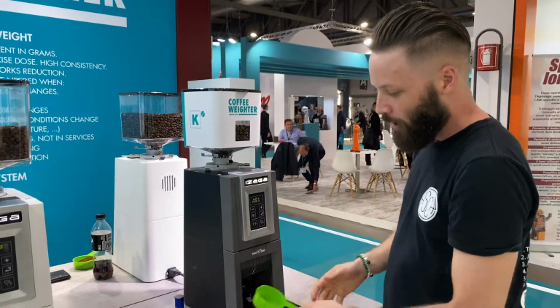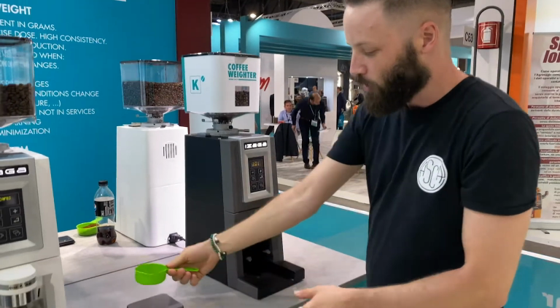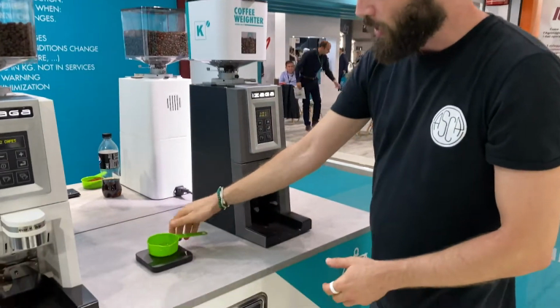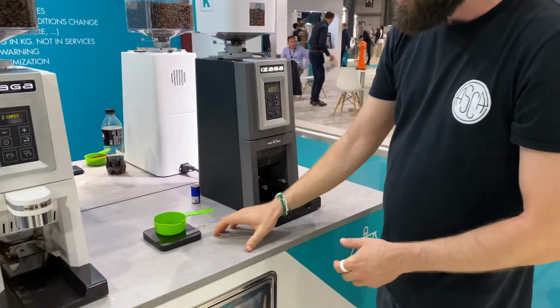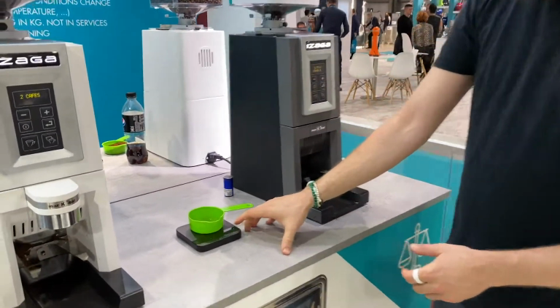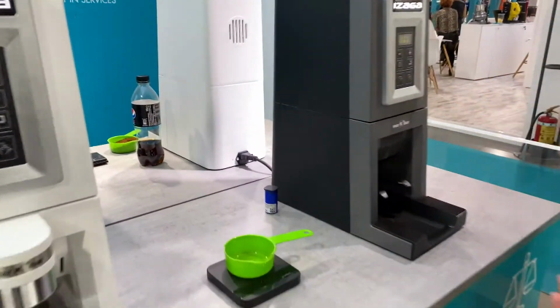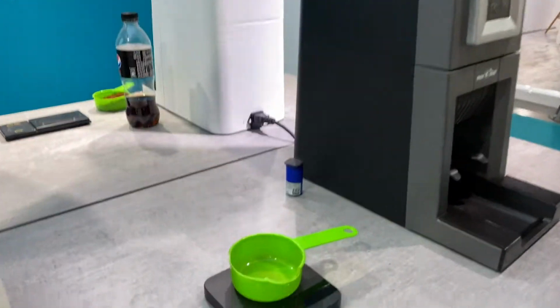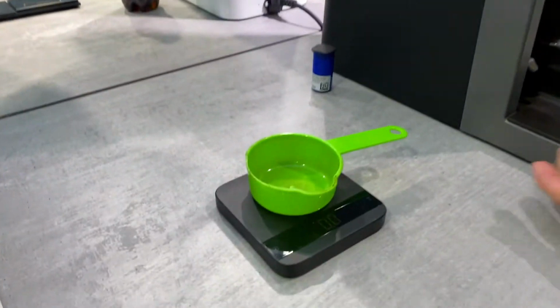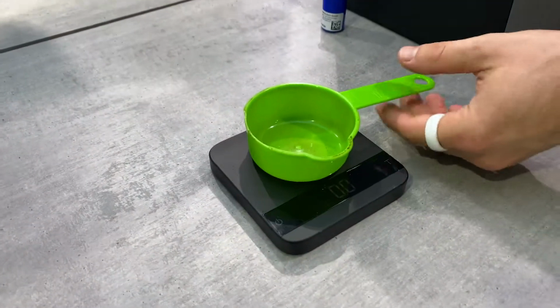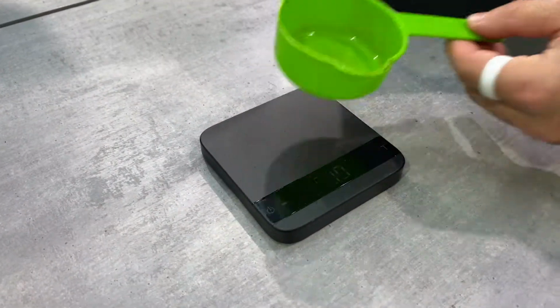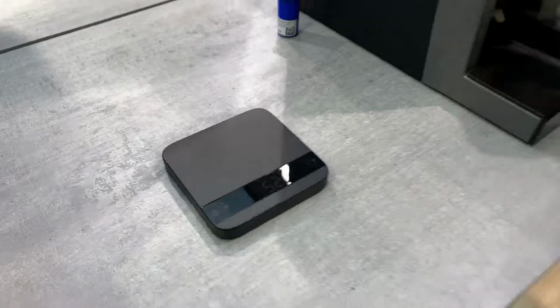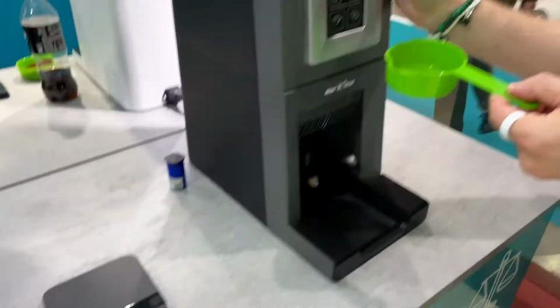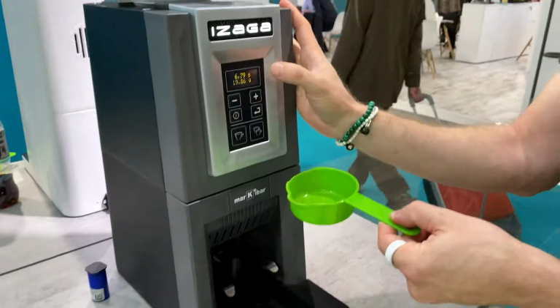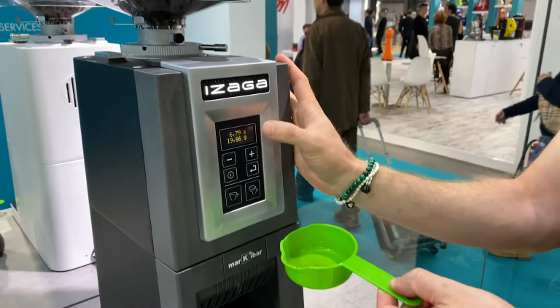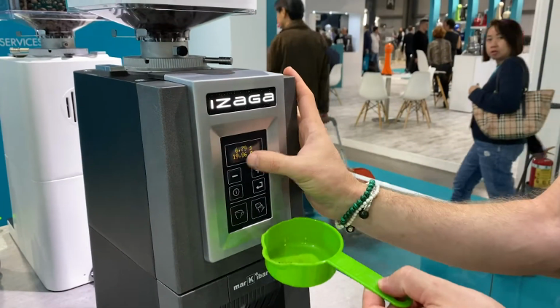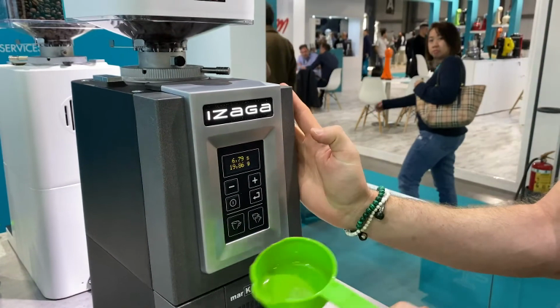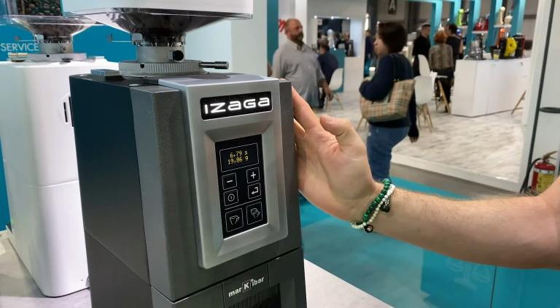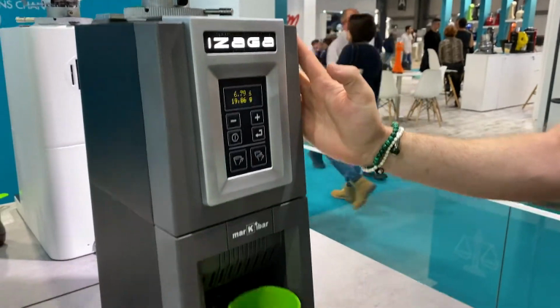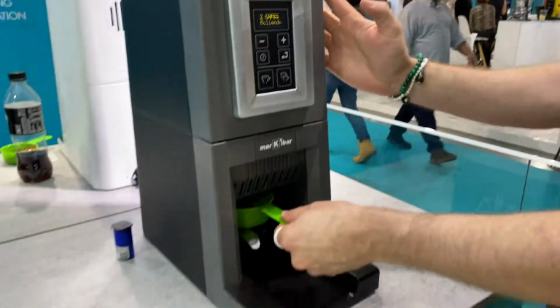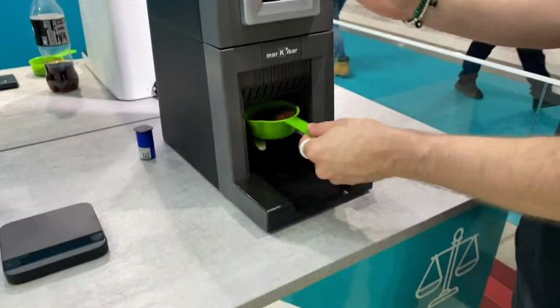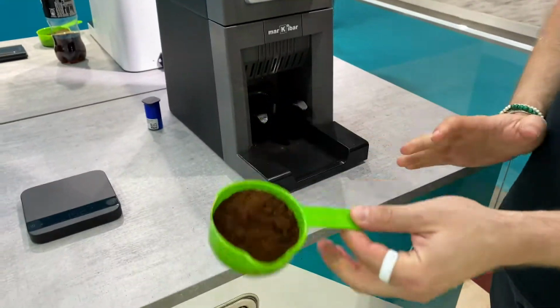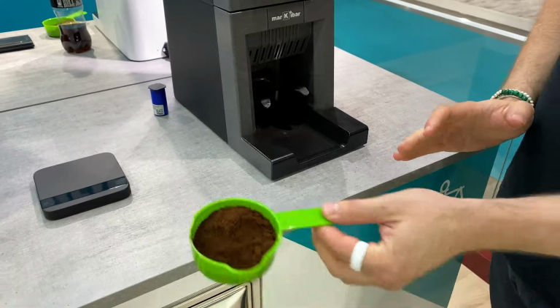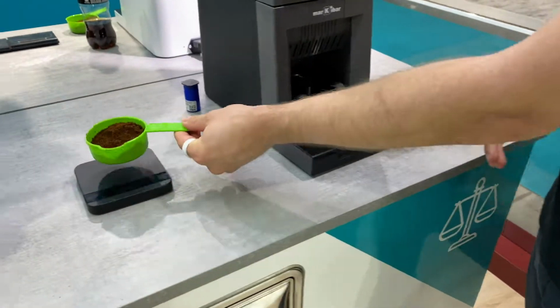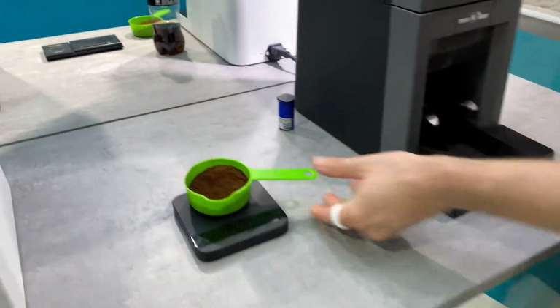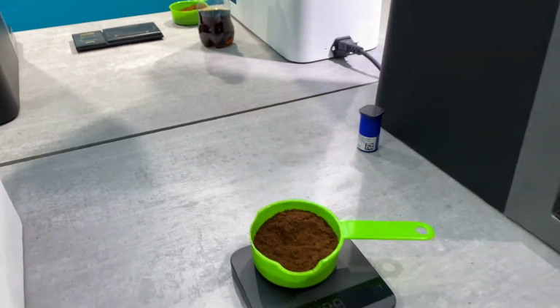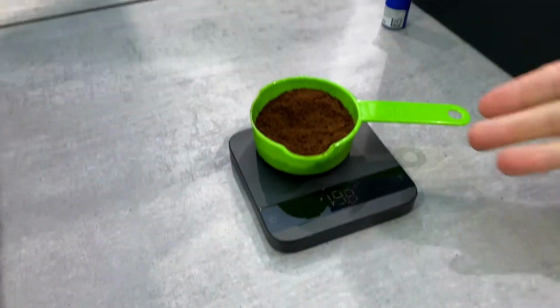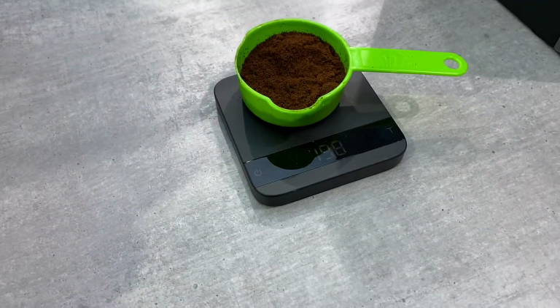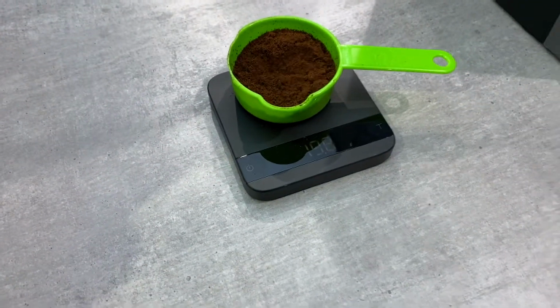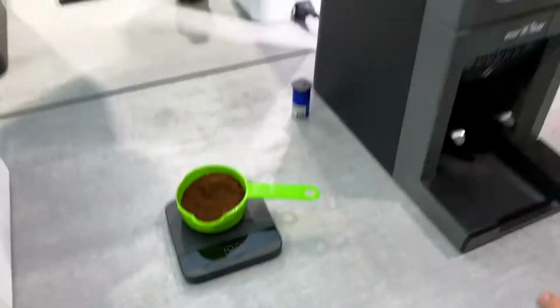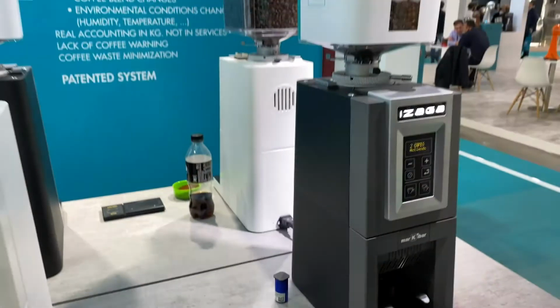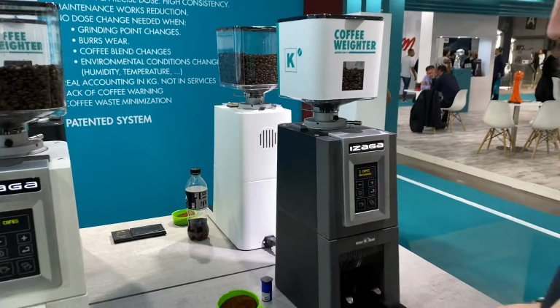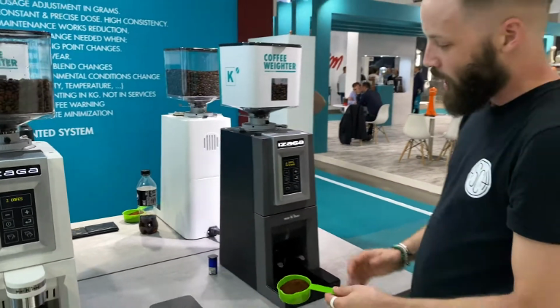If we use those scales, basically what it does is tell us the weight that's inside the grinder straight away — so nineteen point eight six grams on this one. Put it in, it drops in, and you've got that up here. So it's minimal out.